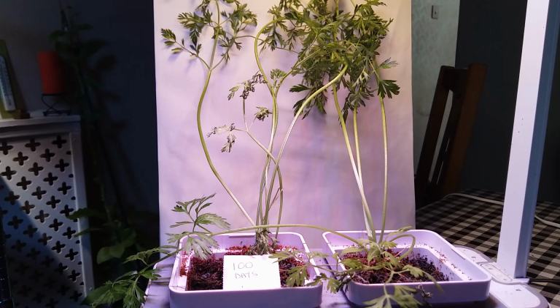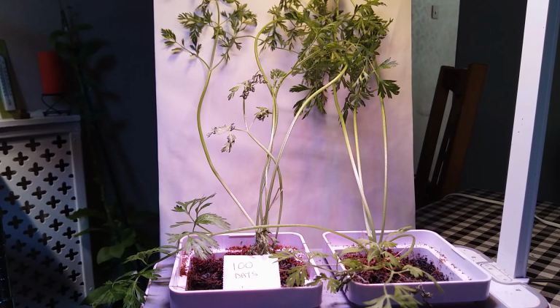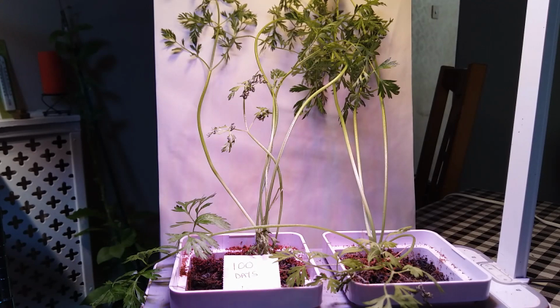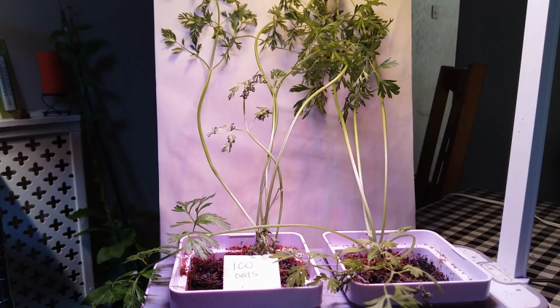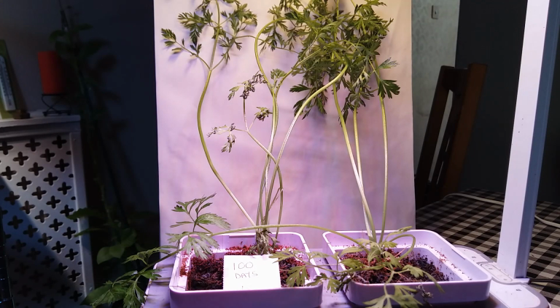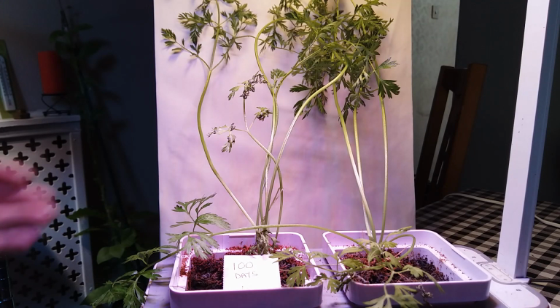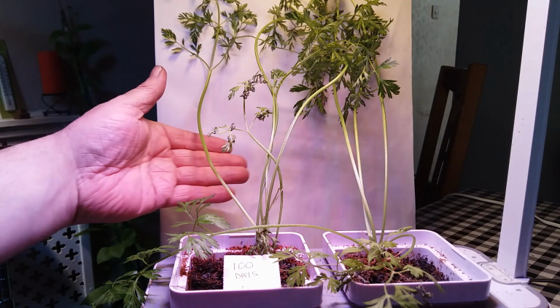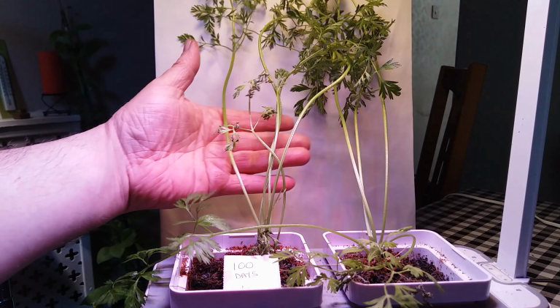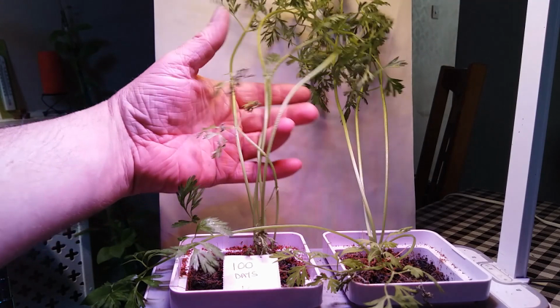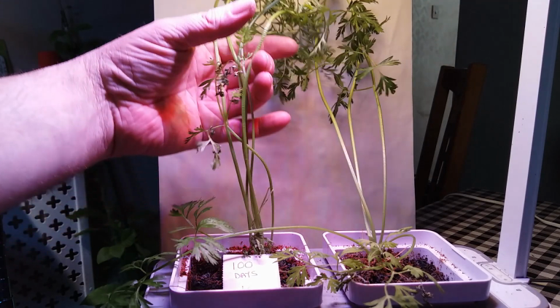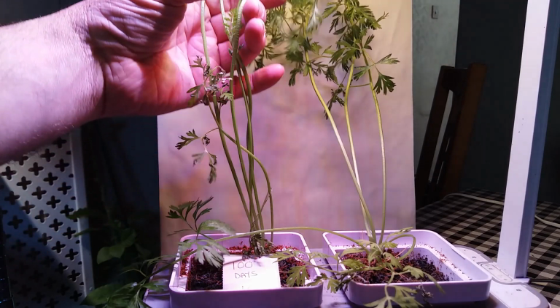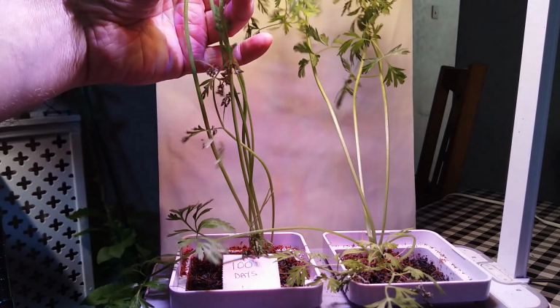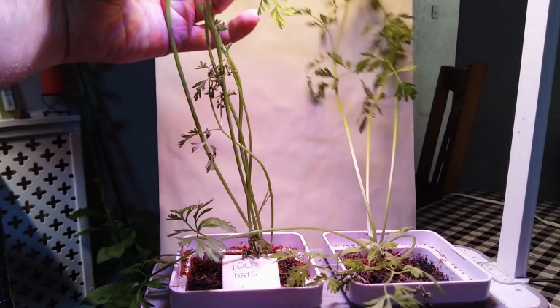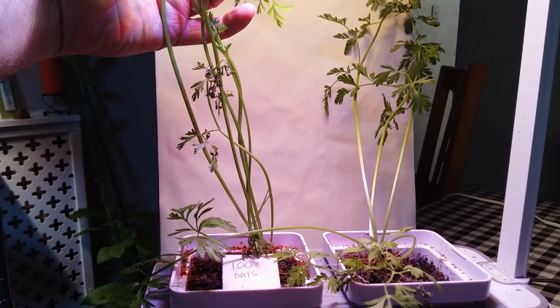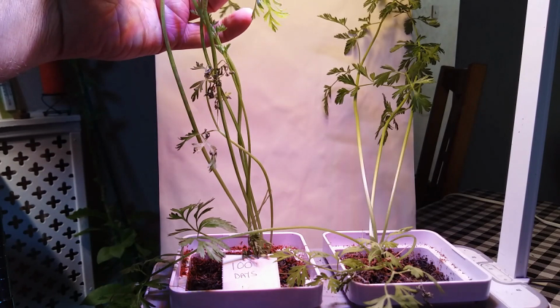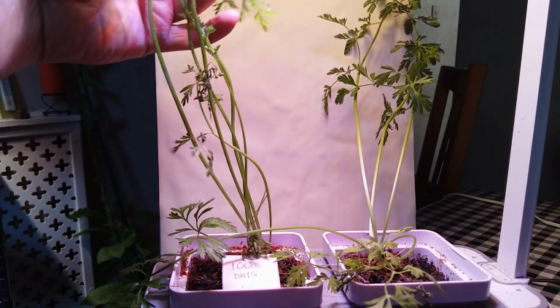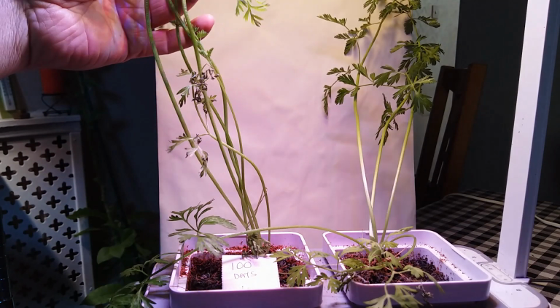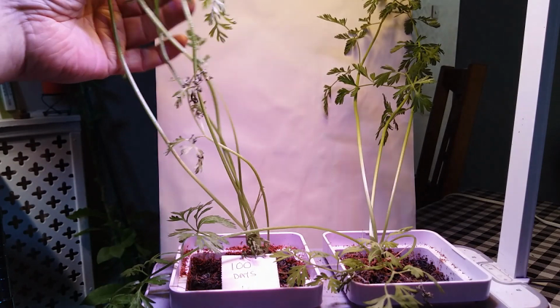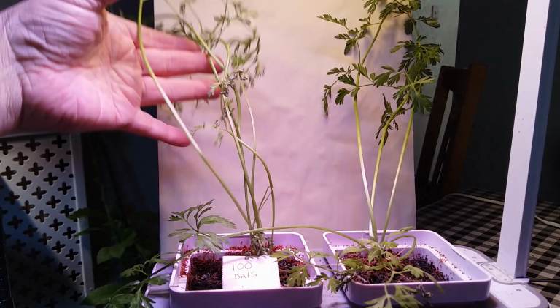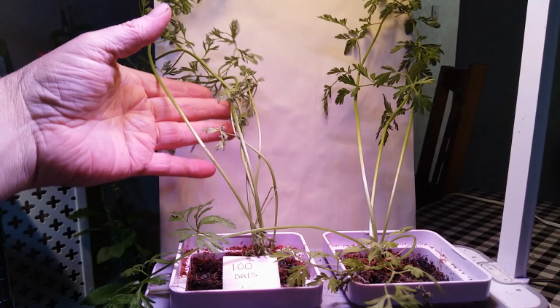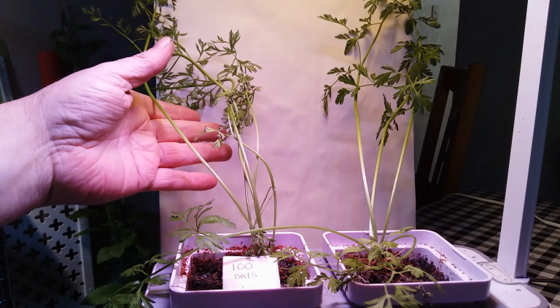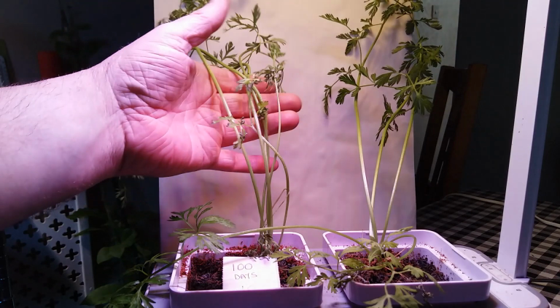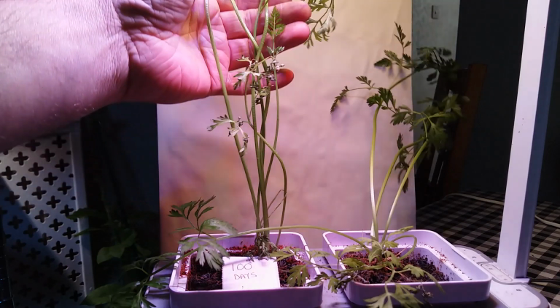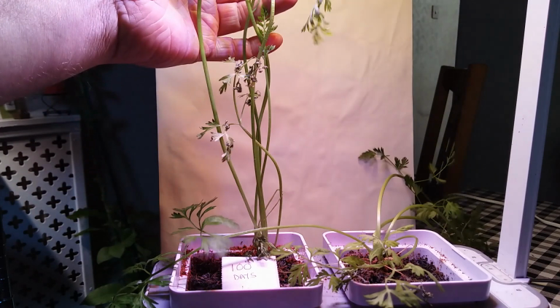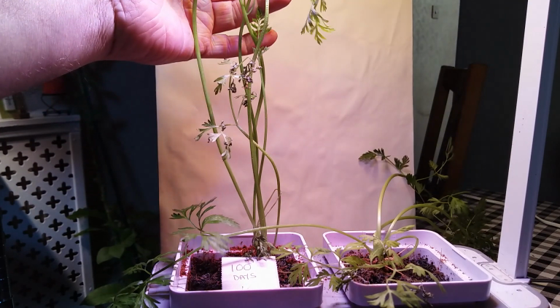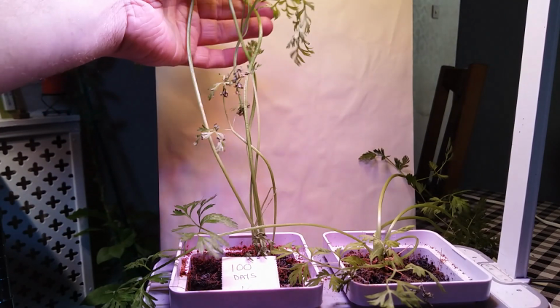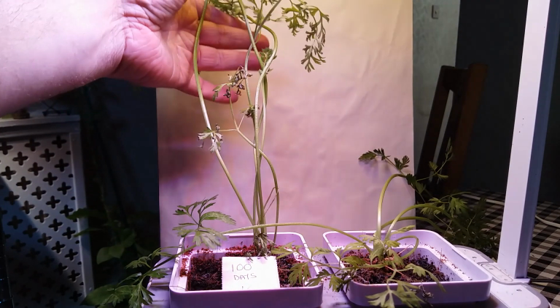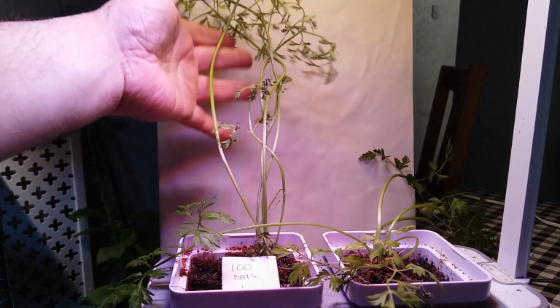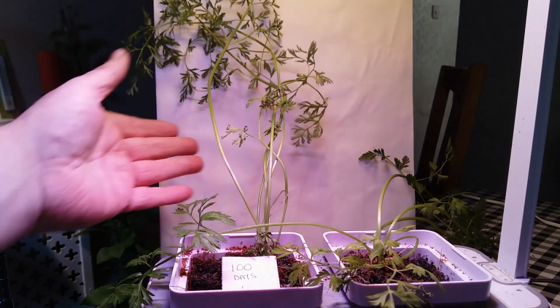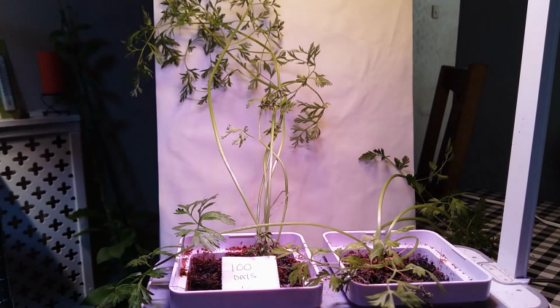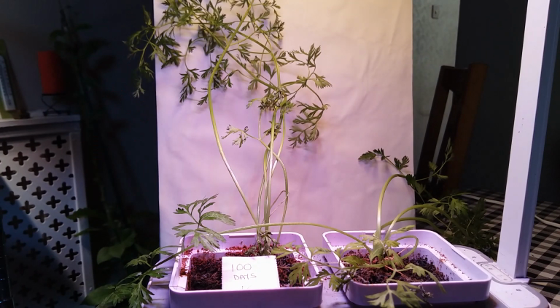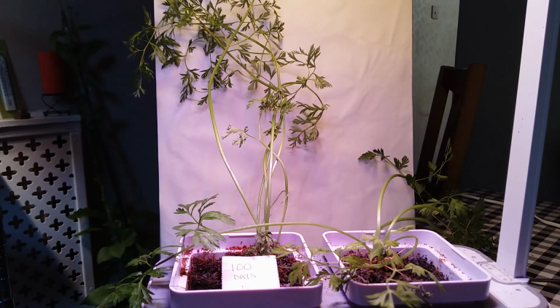So we're now at 100 days and whilst we've got some very strong foliage, sadly without the support they'd be toppling straight over. But I'll give them another week or two and then I'll lift them and see what we've got underneath.